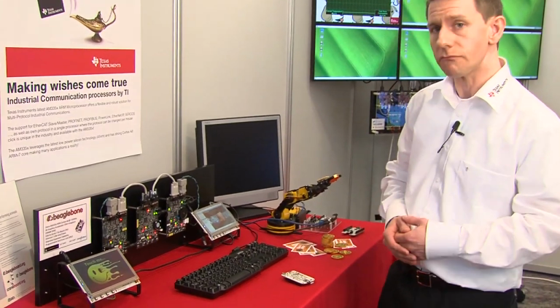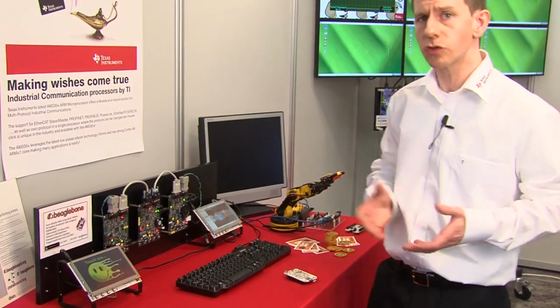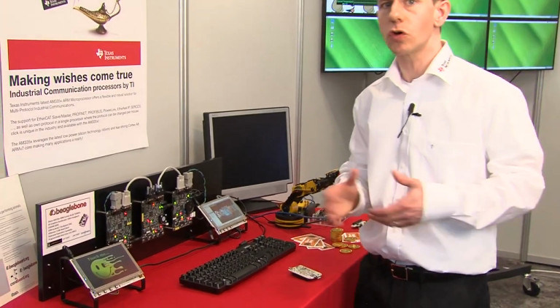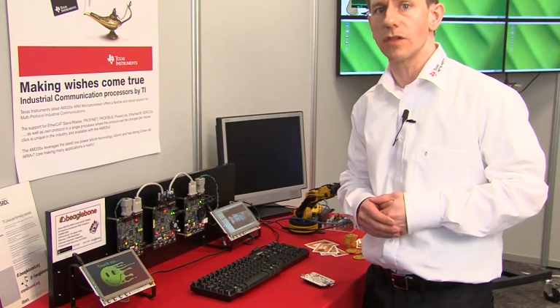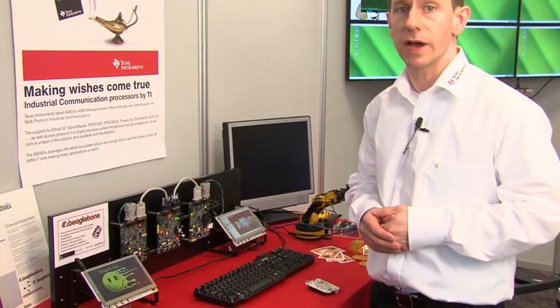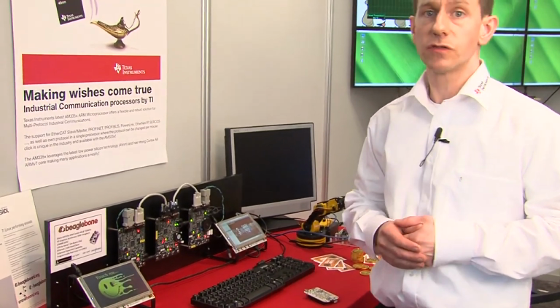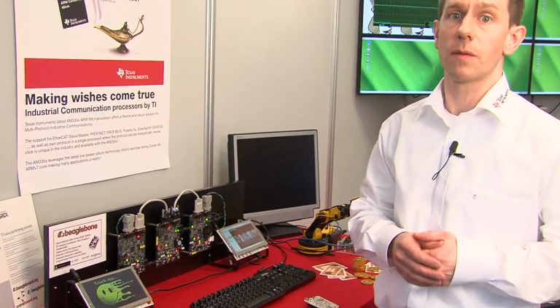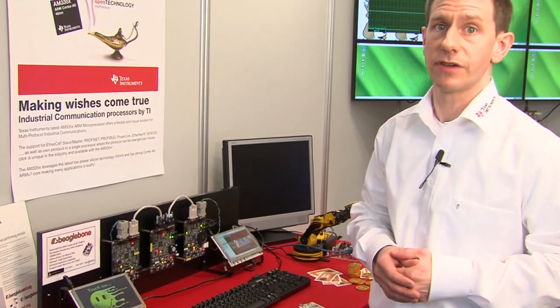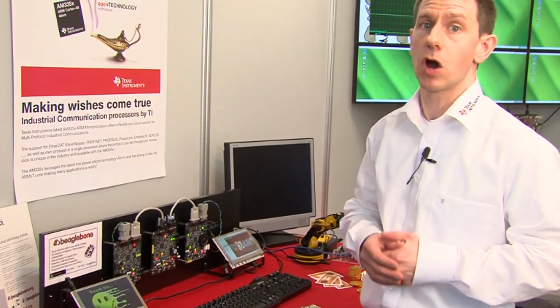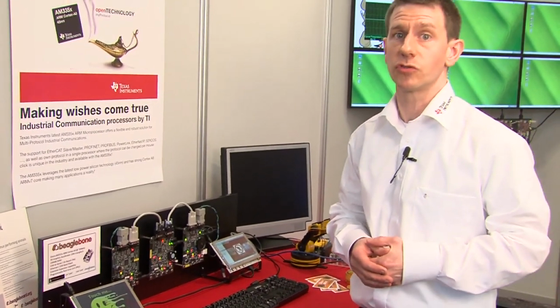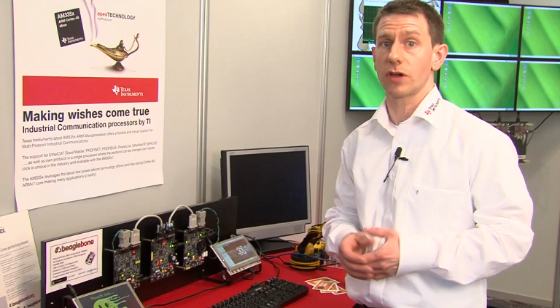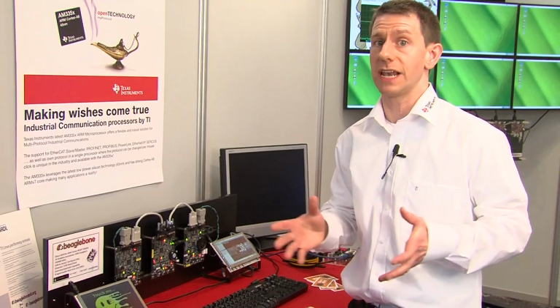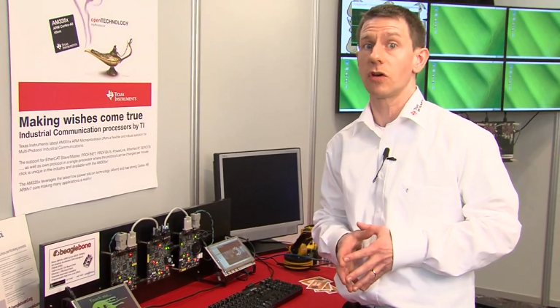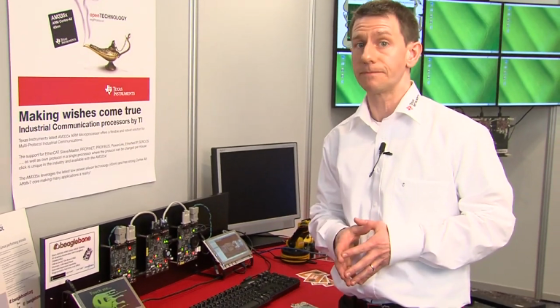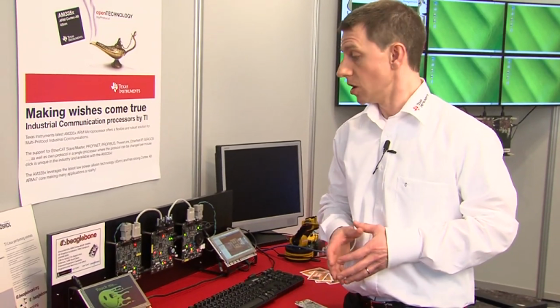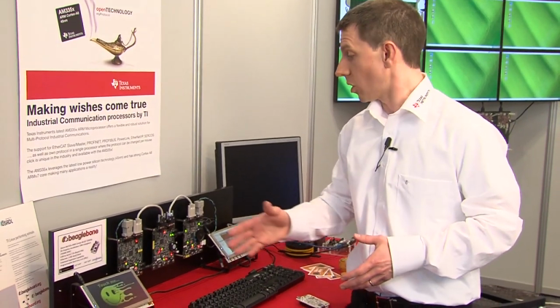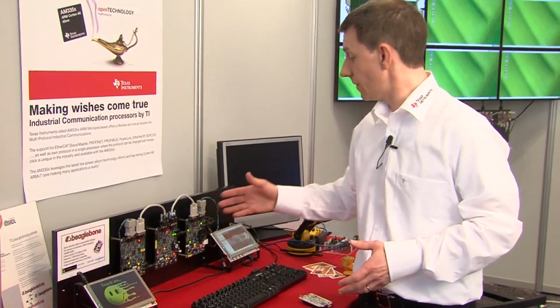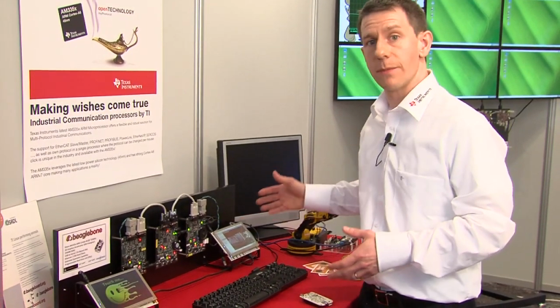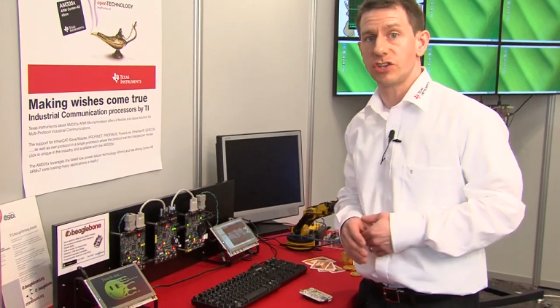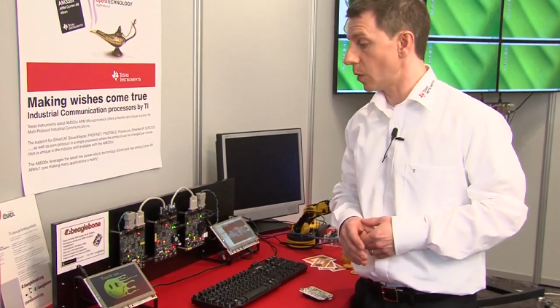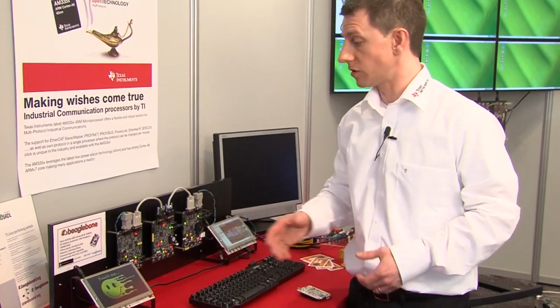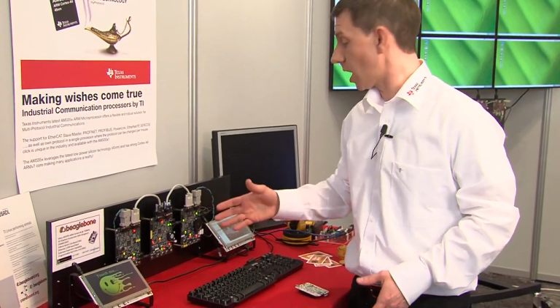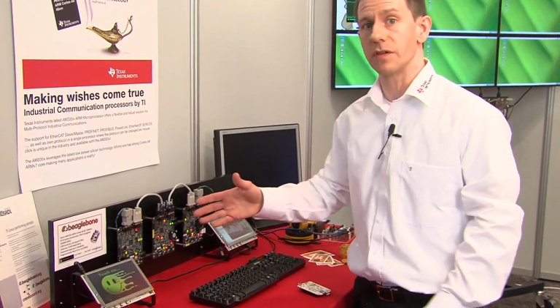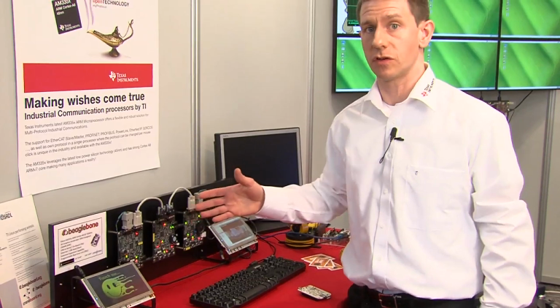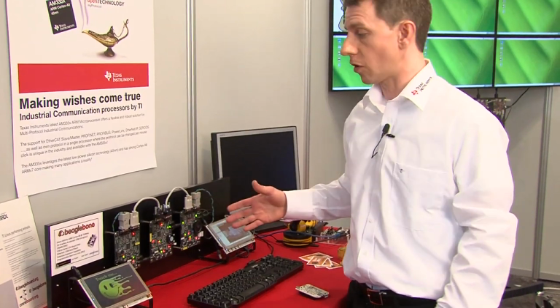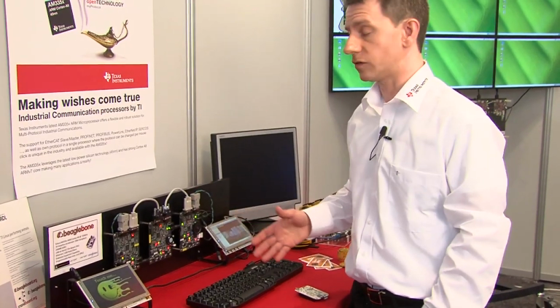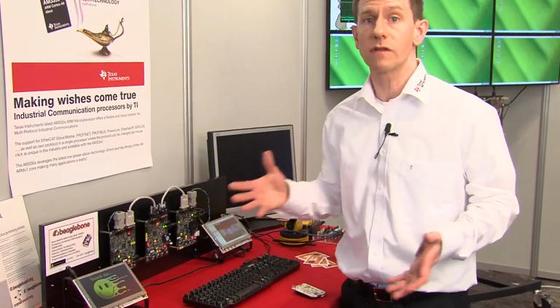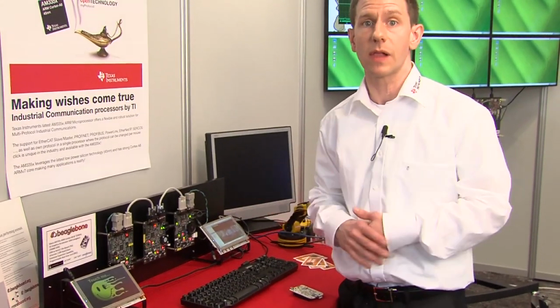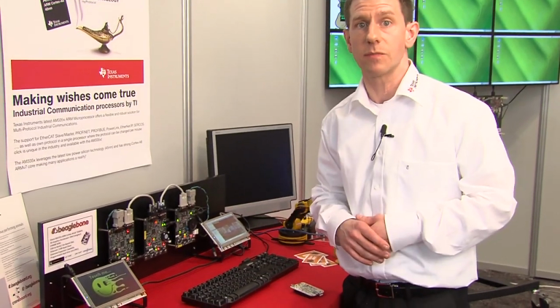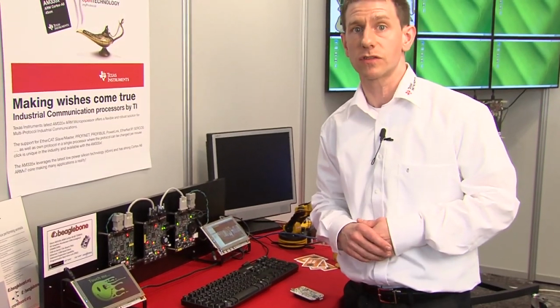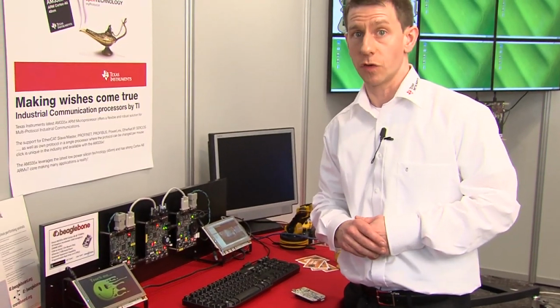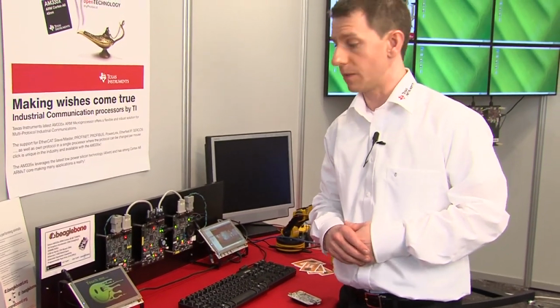Of course, it's not all about hardware — it's also about having great open source and available software. In this demonstration we've got a couple of different software options, all available out of the box for the BeagleBone.